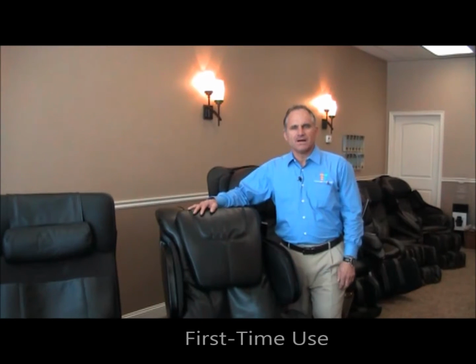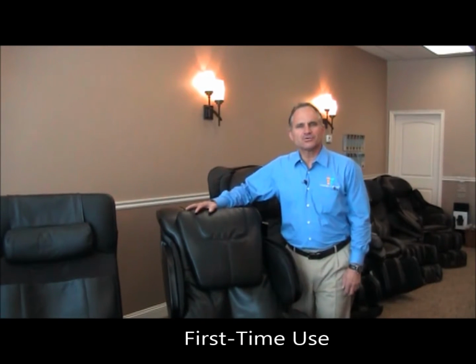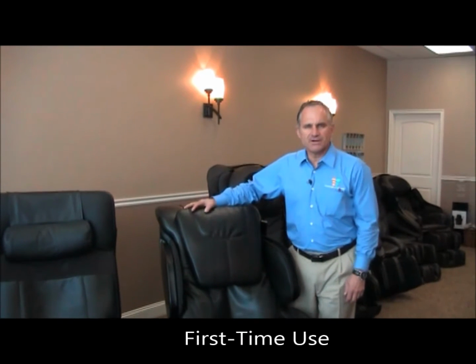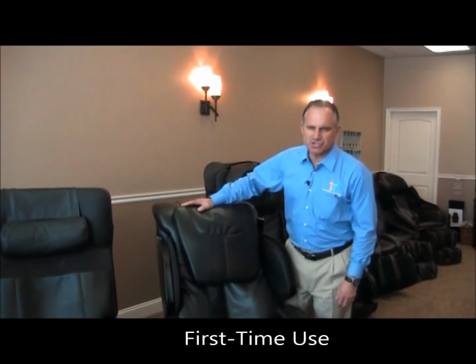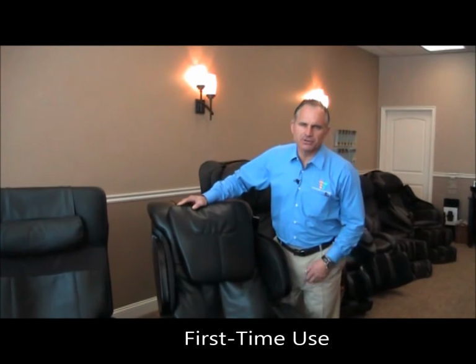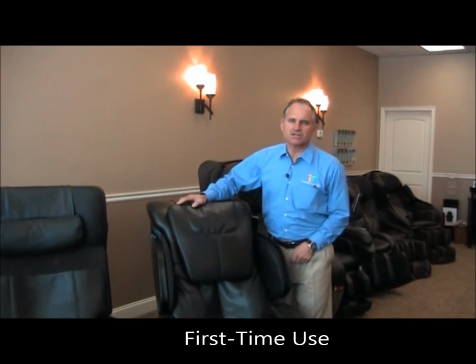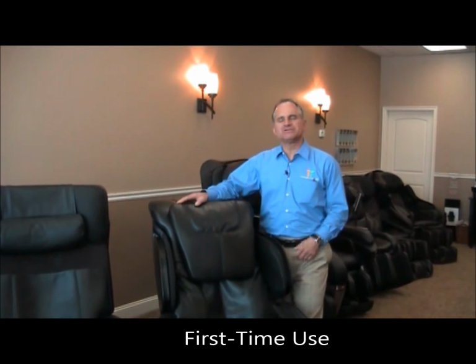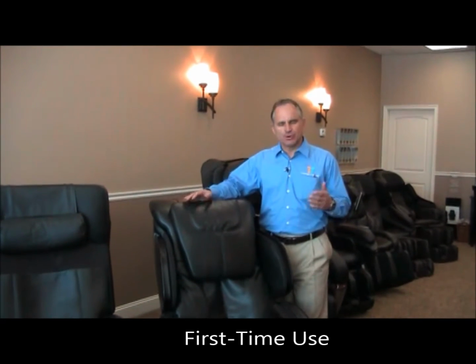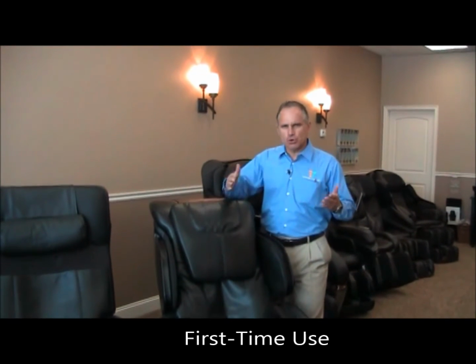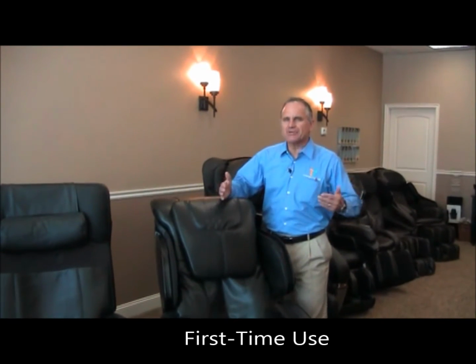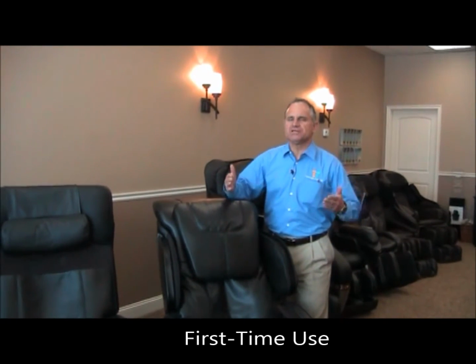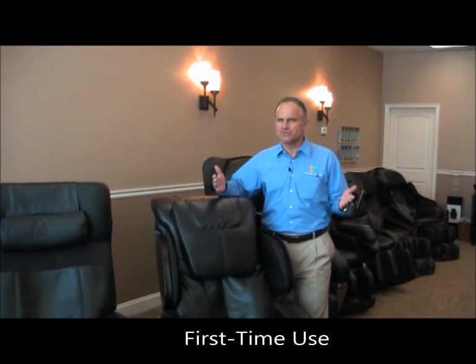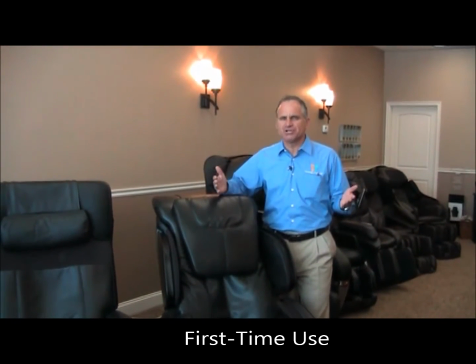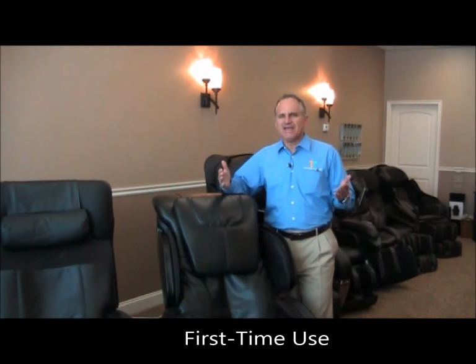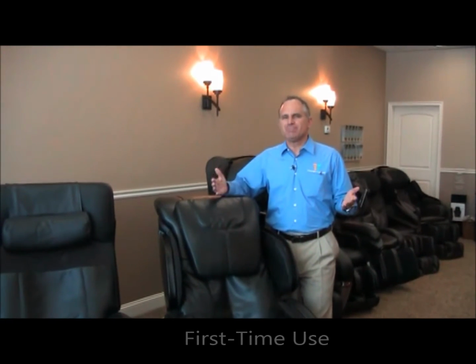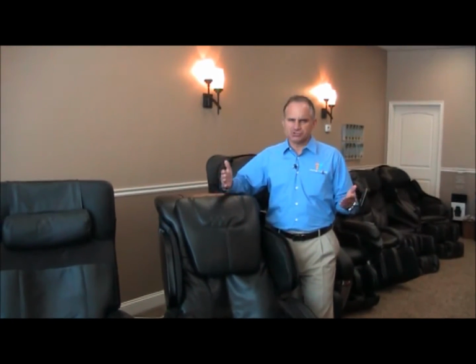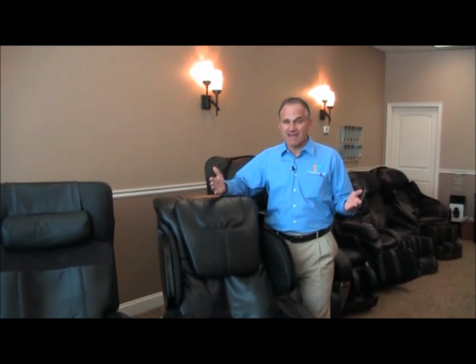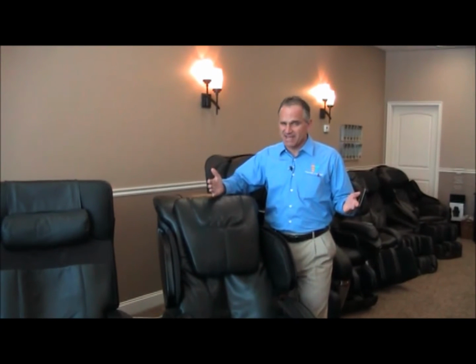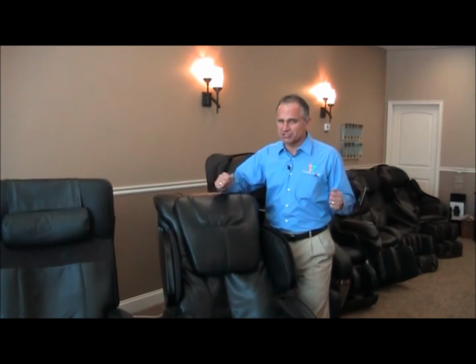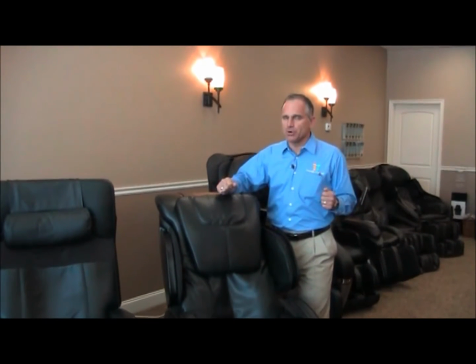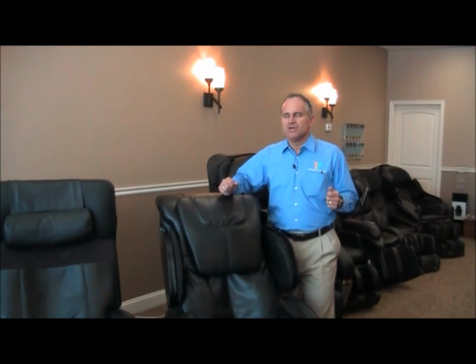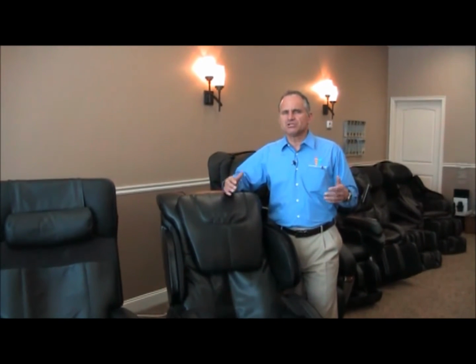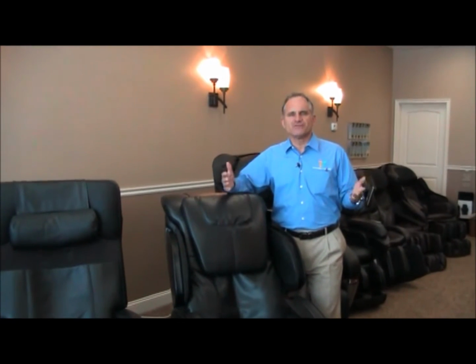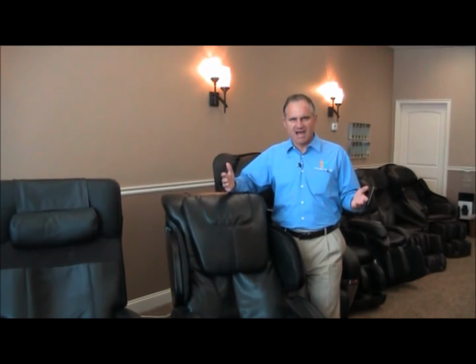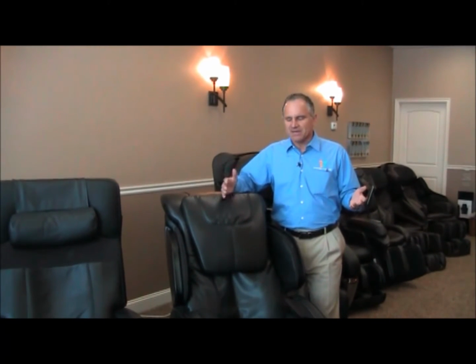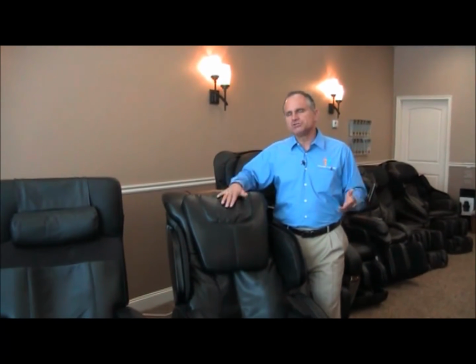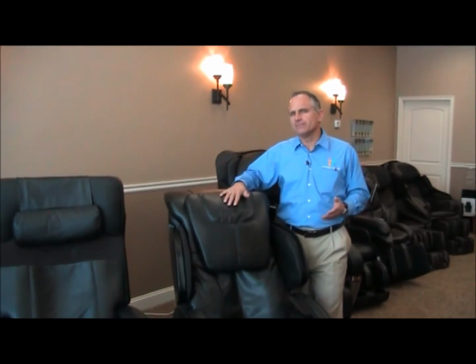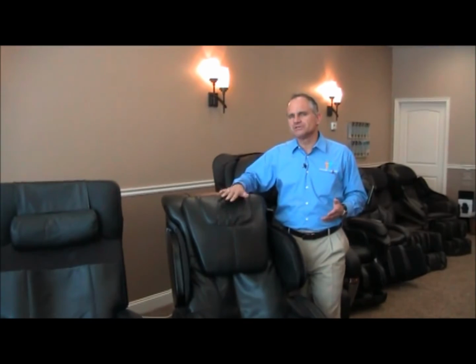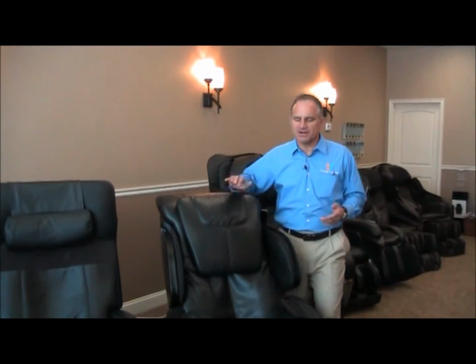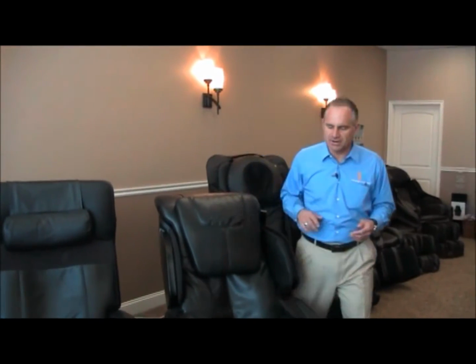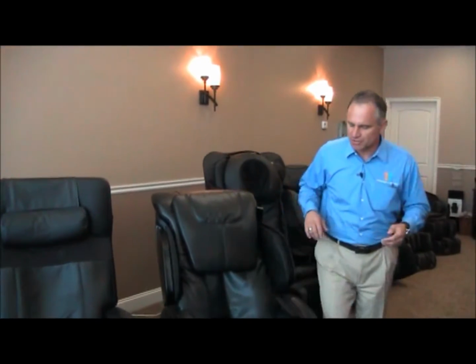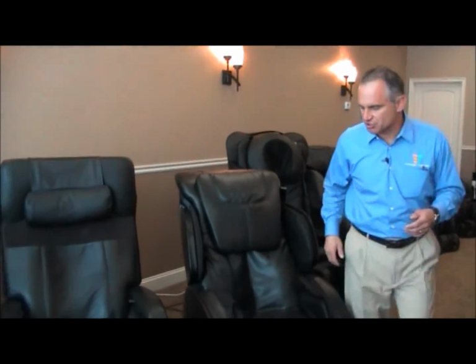Hi, I'm Dr. Alan Widener from MassageChairRelief.com and today I'm going to show you how to use the Human Touch HT Bali, also known as the AccuTouch 8.0 massage chair, for your first time. It's a new chair from Human Touch, a very nice chair, and I'm going to show you how to get started.